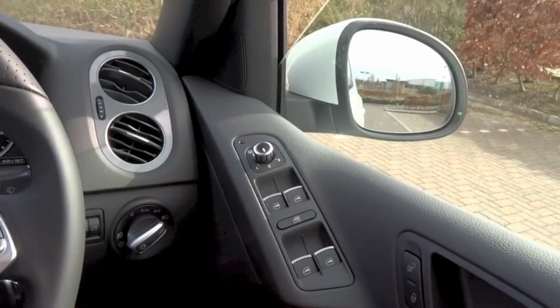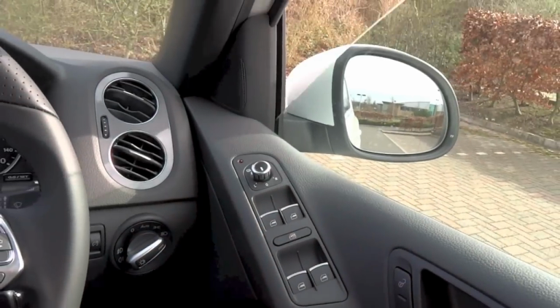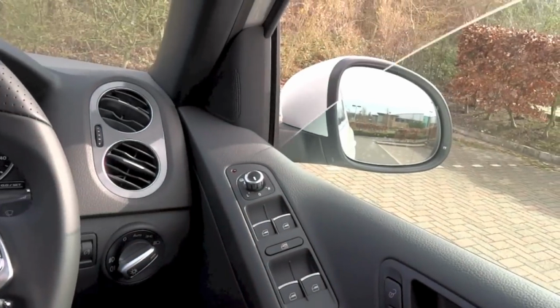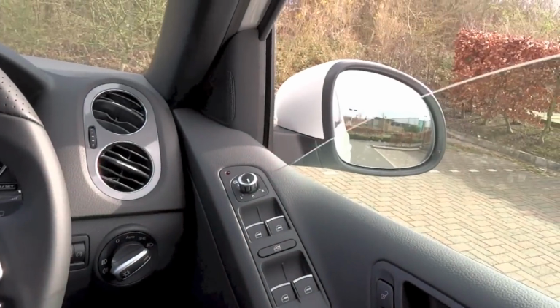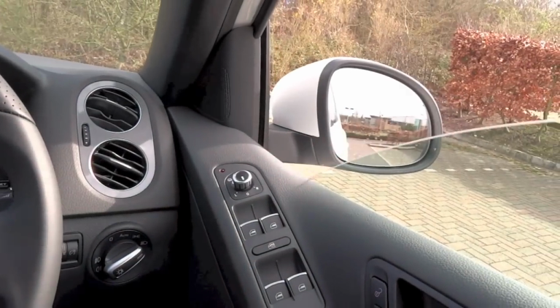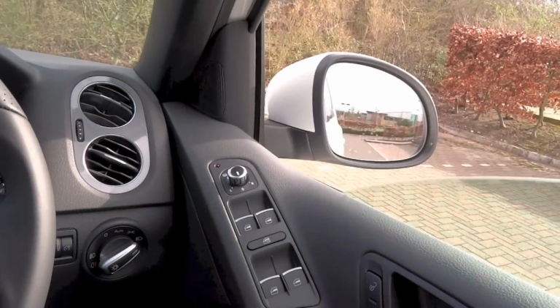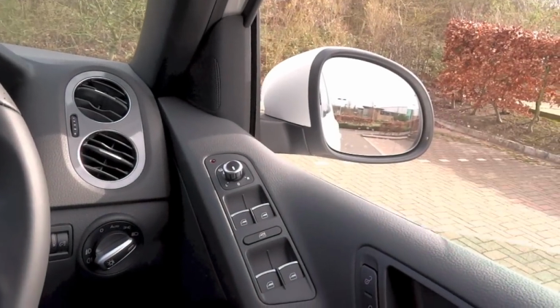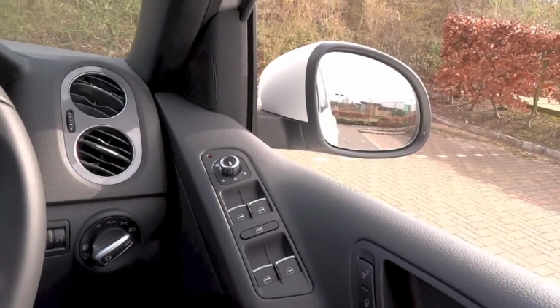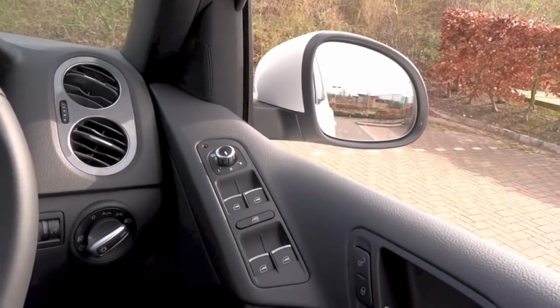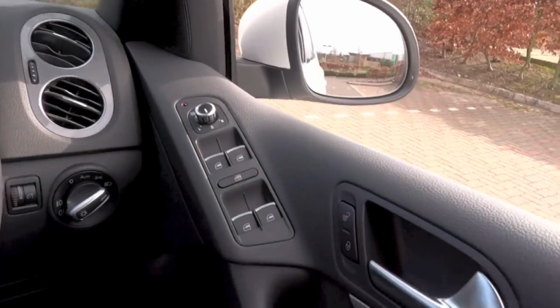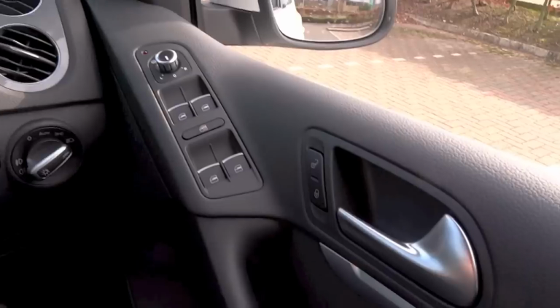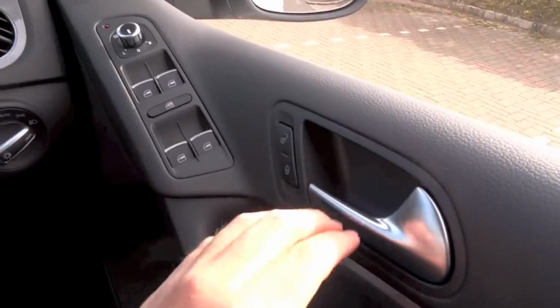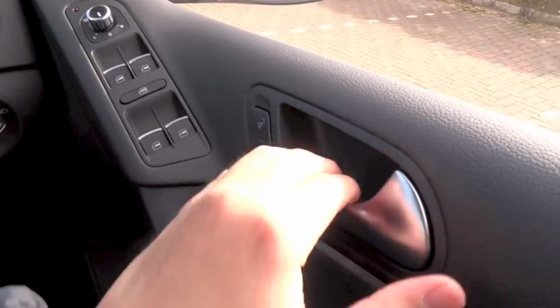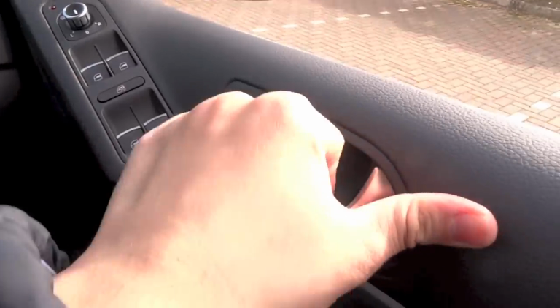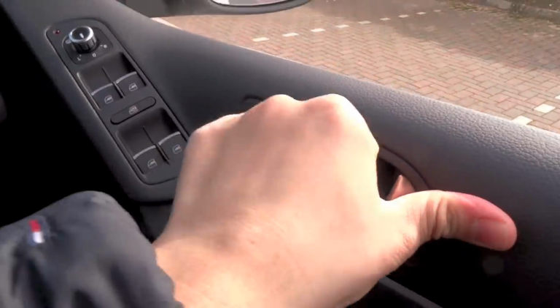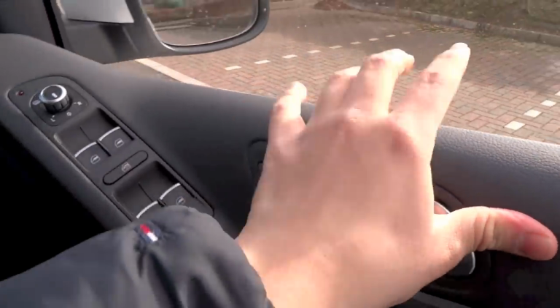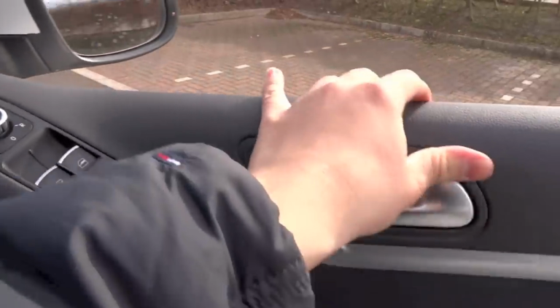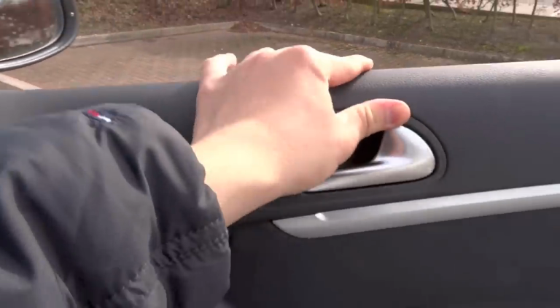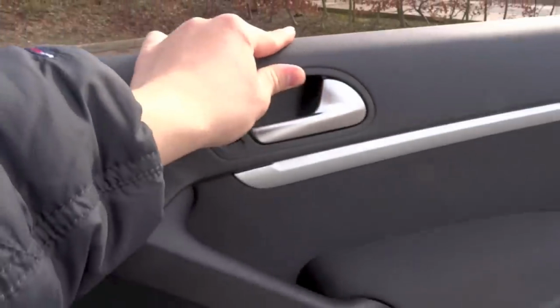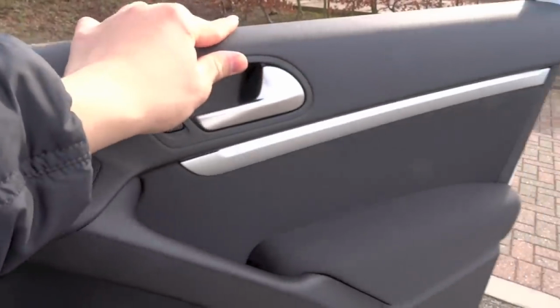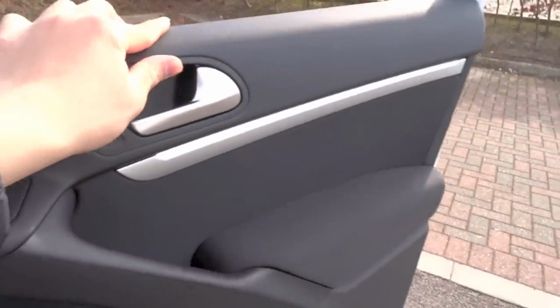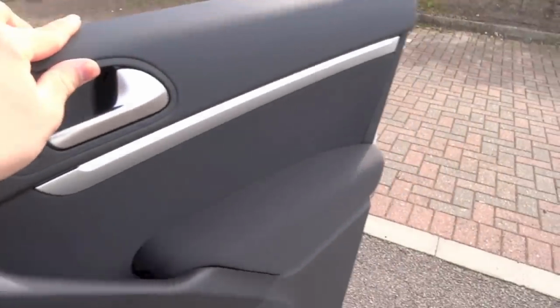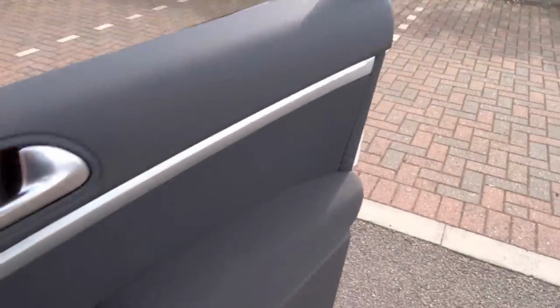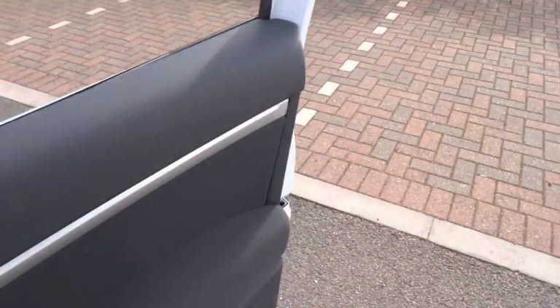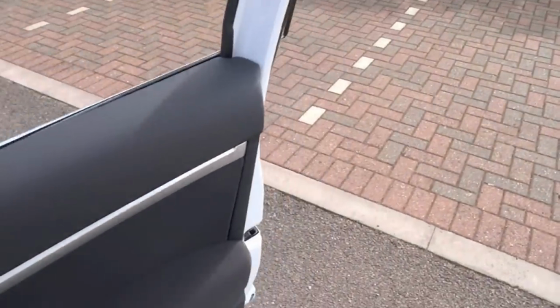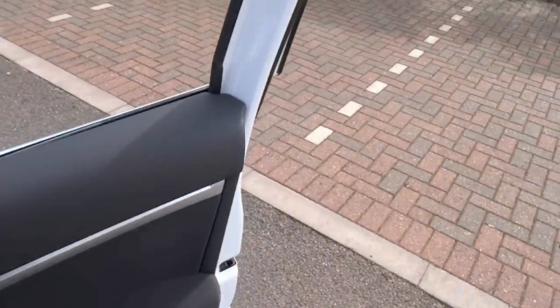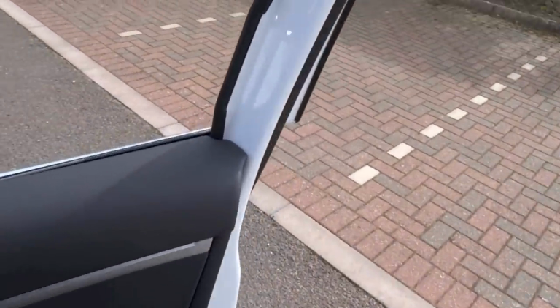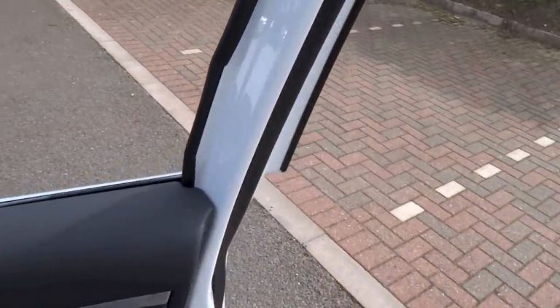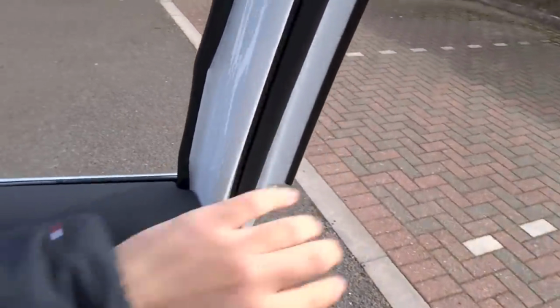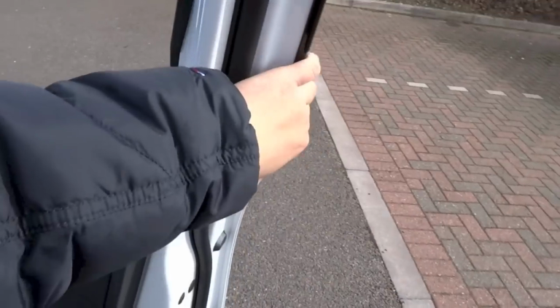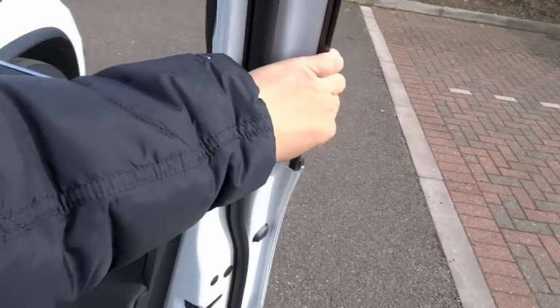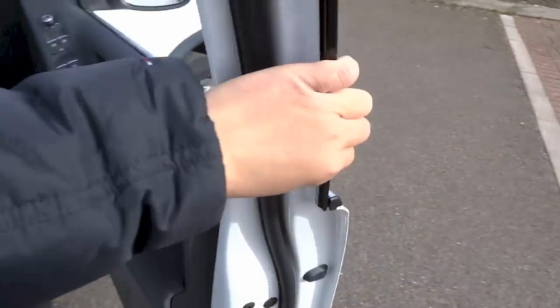Now let's turn on the hazards, lights, front and rear fog lights, take a look at the engine, and roll down the driver's side window. The bonnet release is located to the left of the front passenger's footwell.